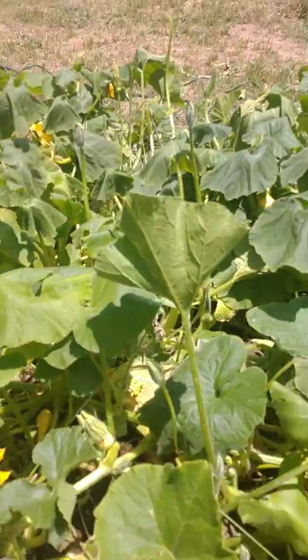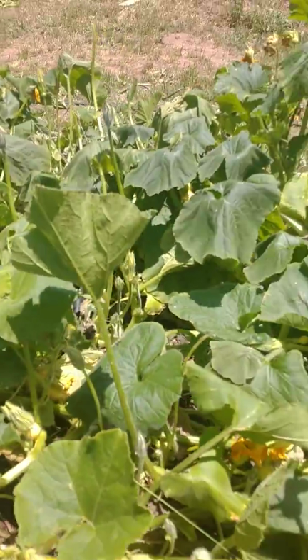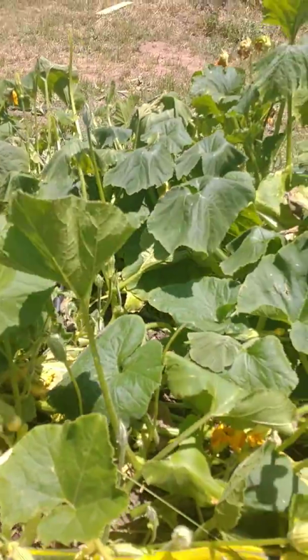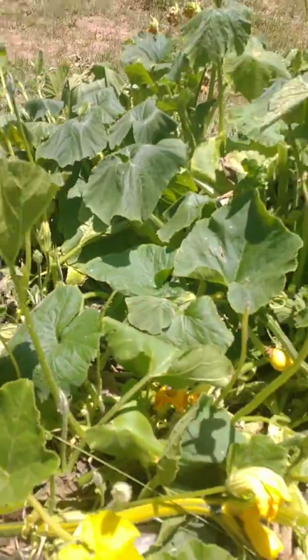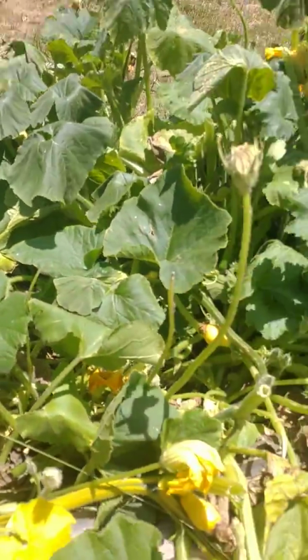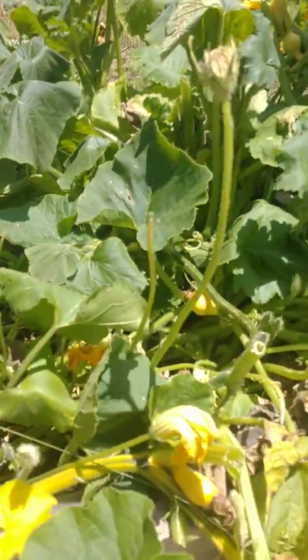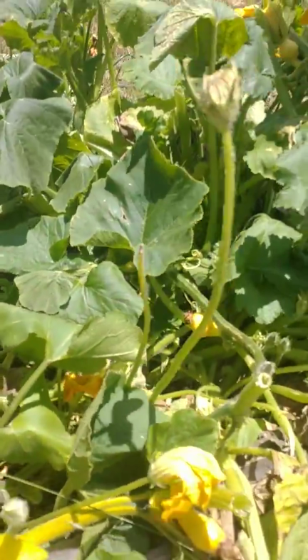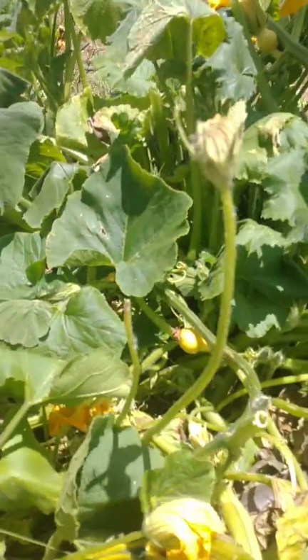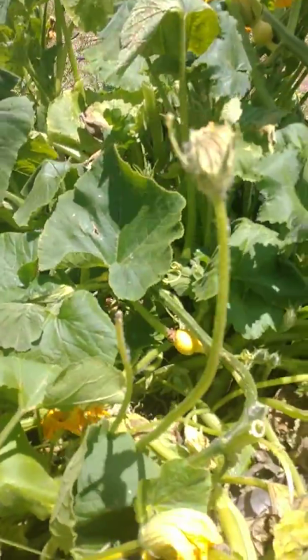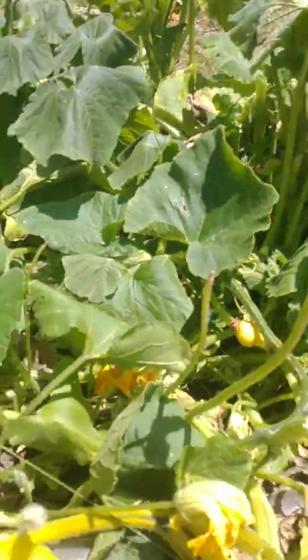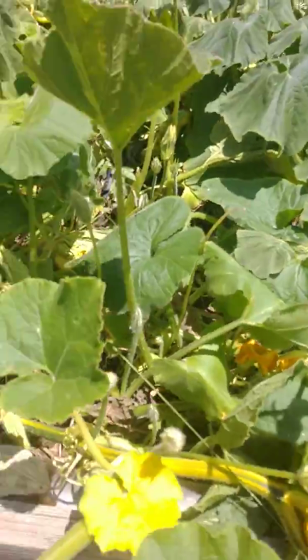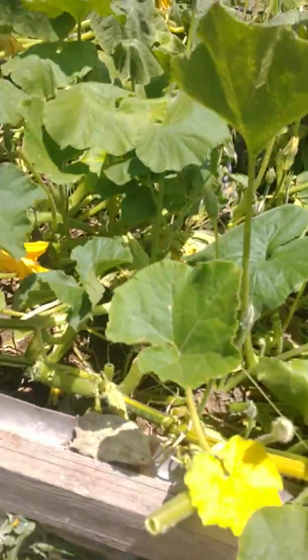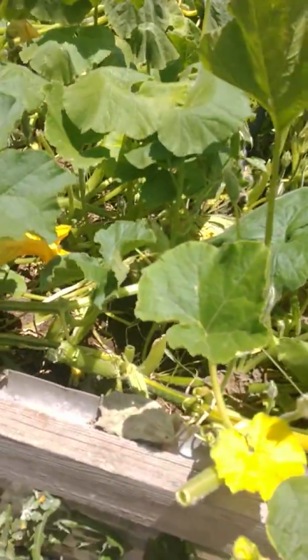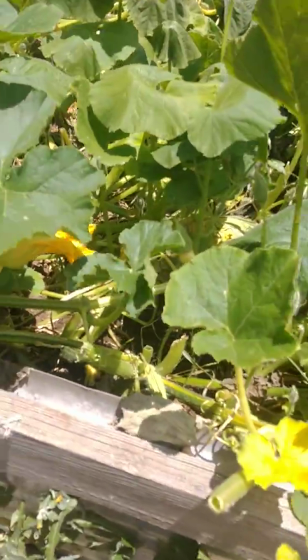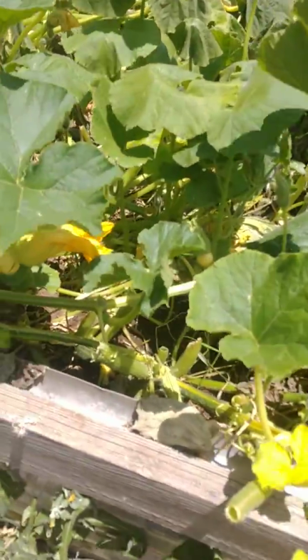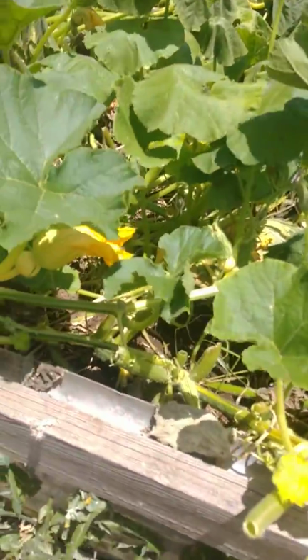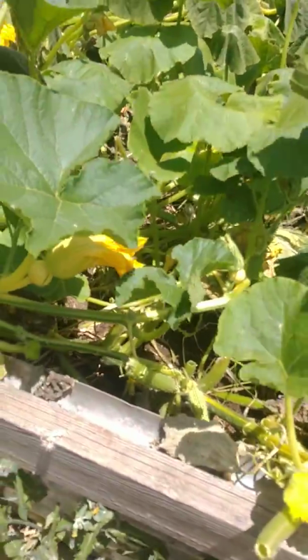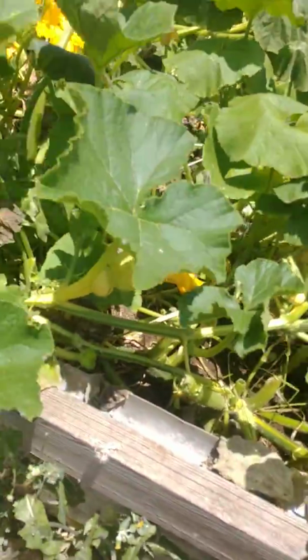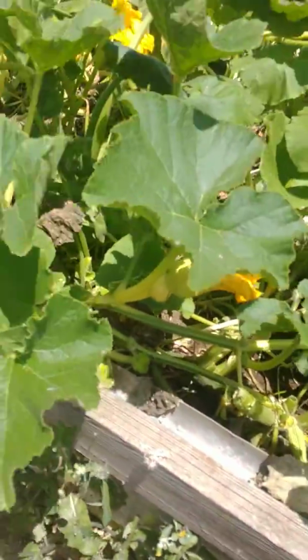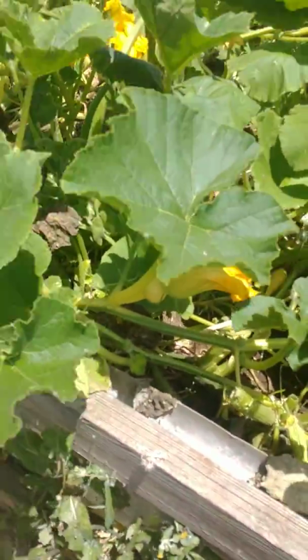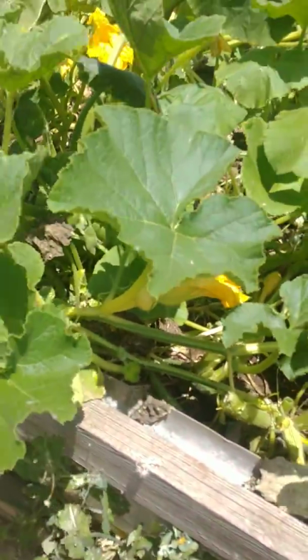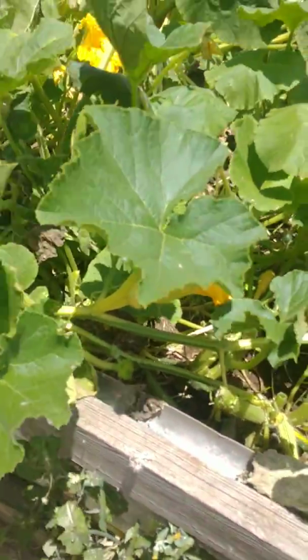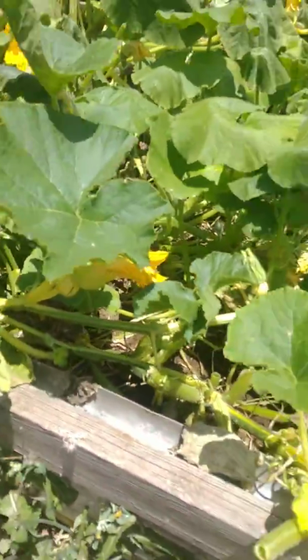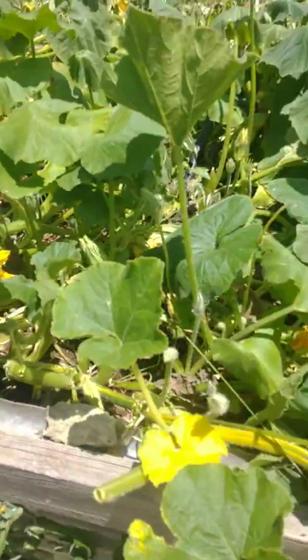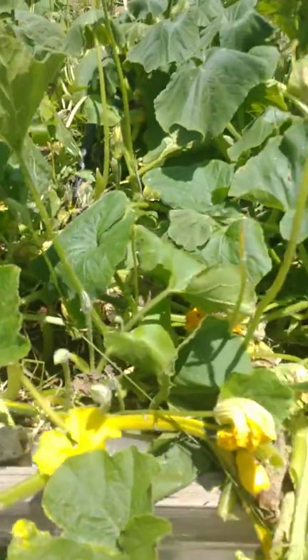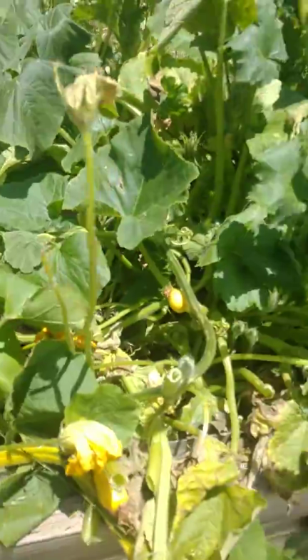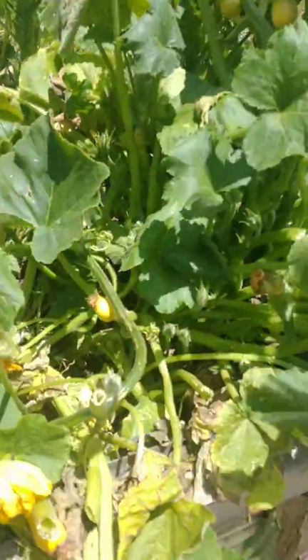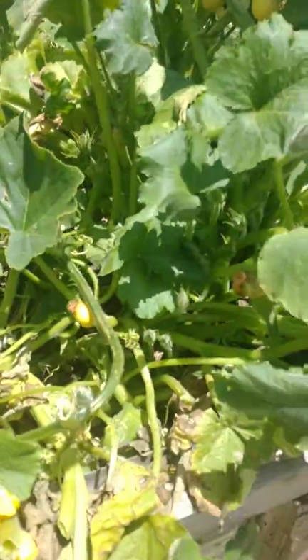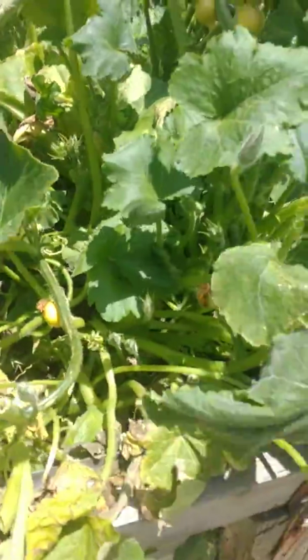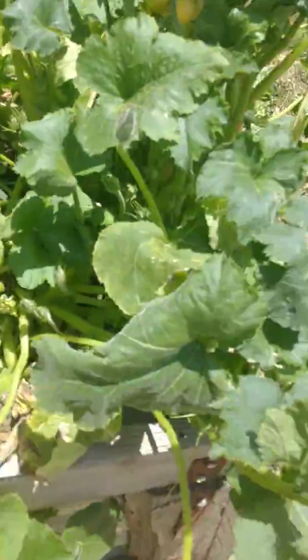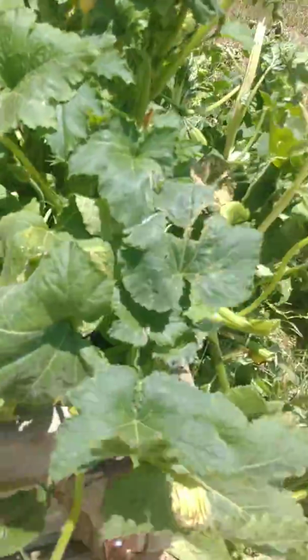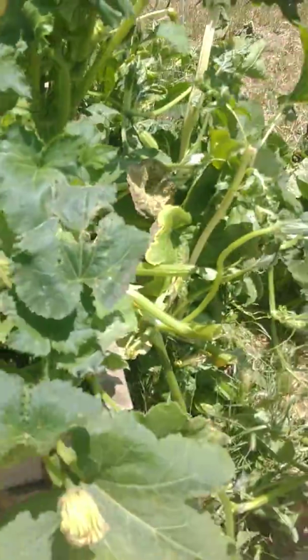But nonetheless, all the new shoots that are coming up, almost about half of them — or about twice as many — are flowers.